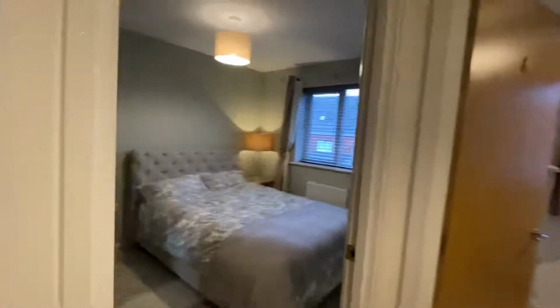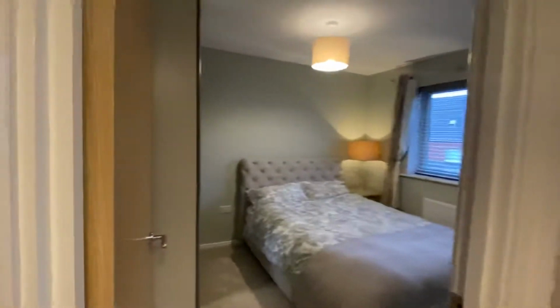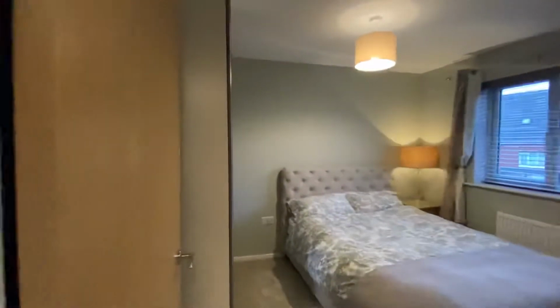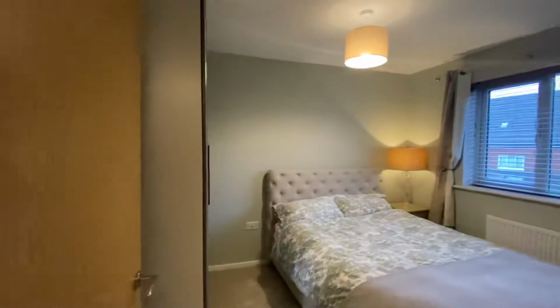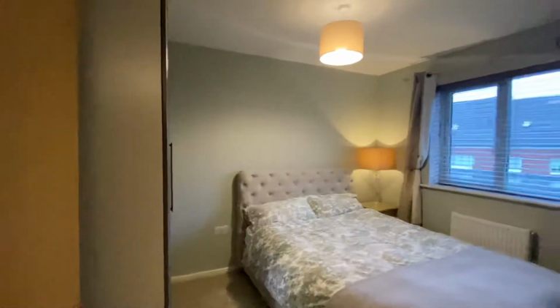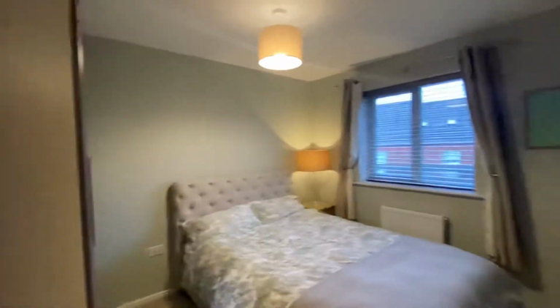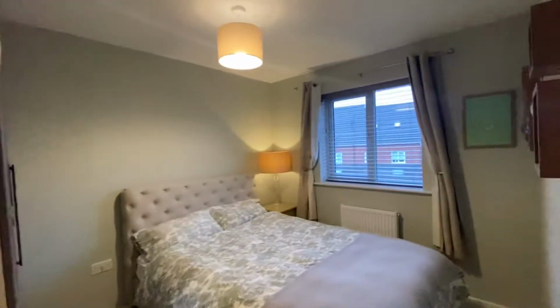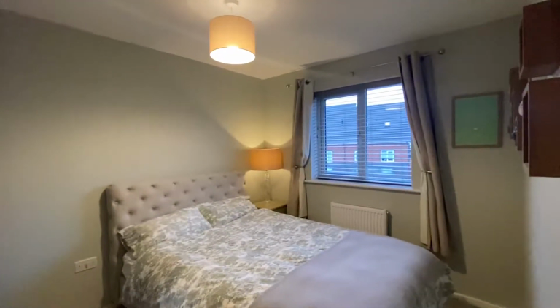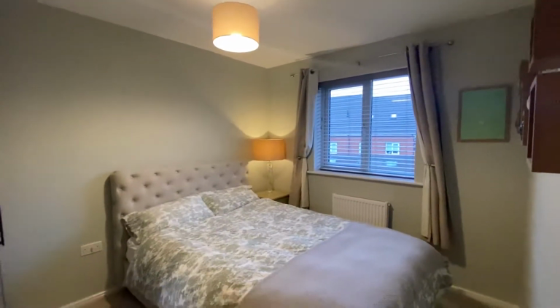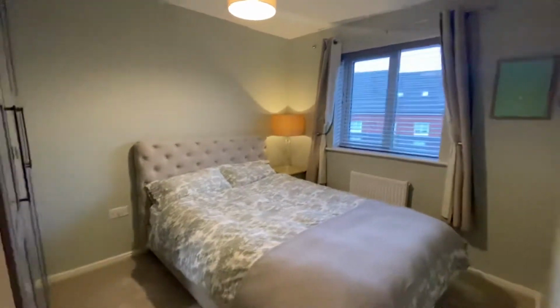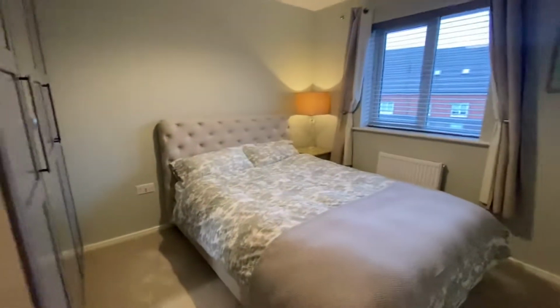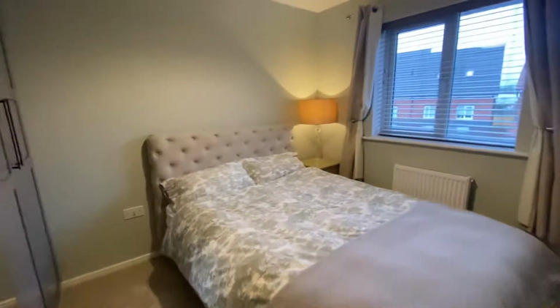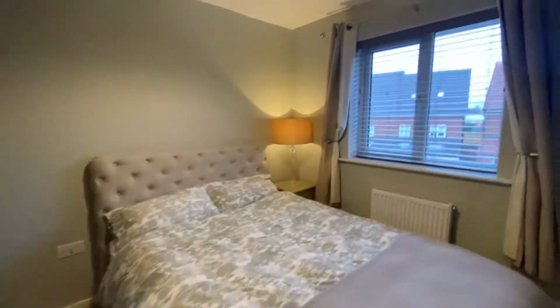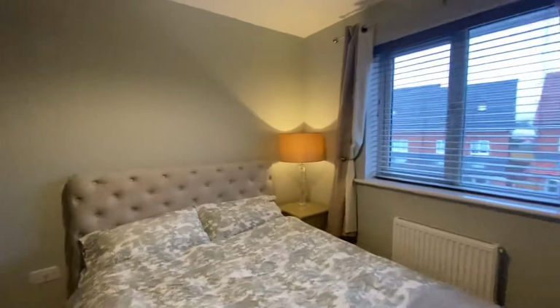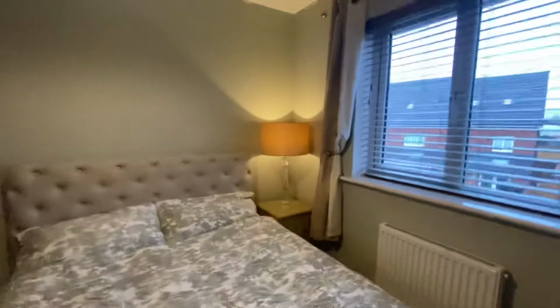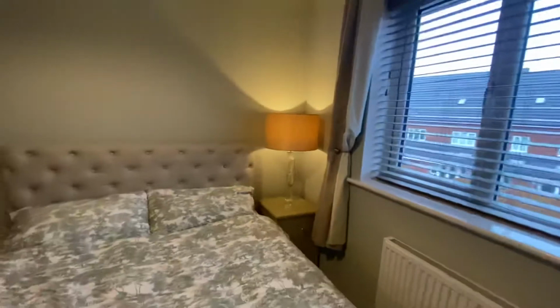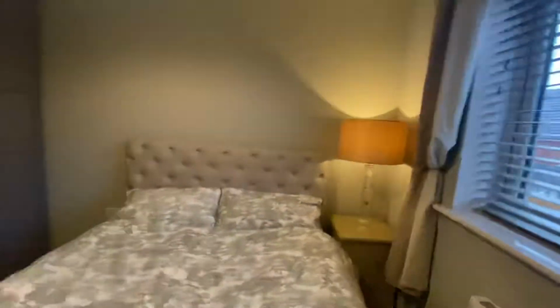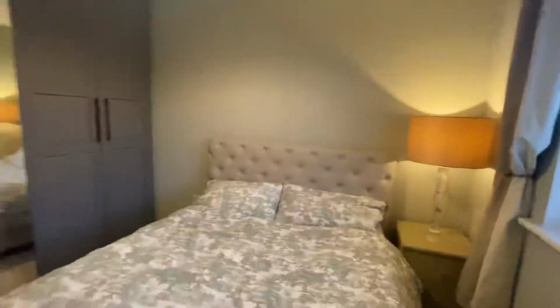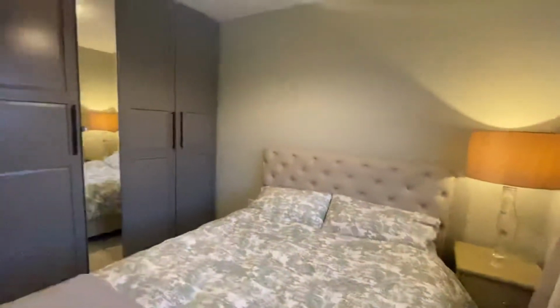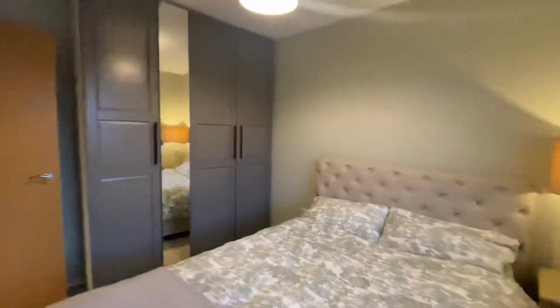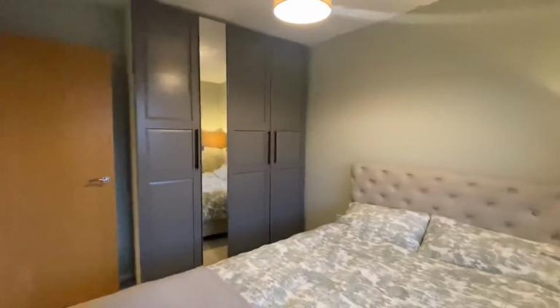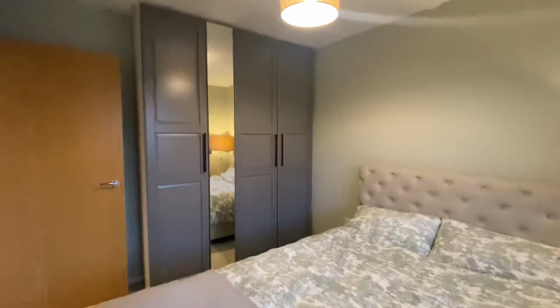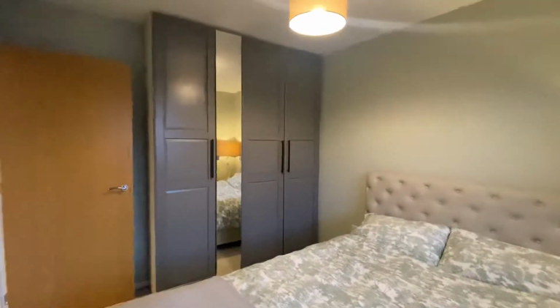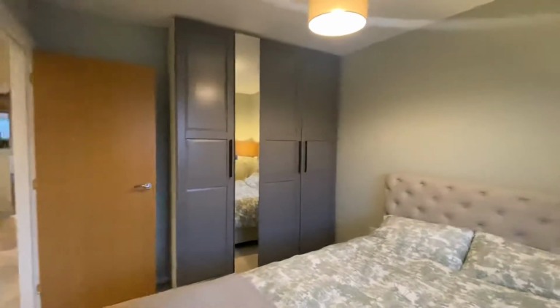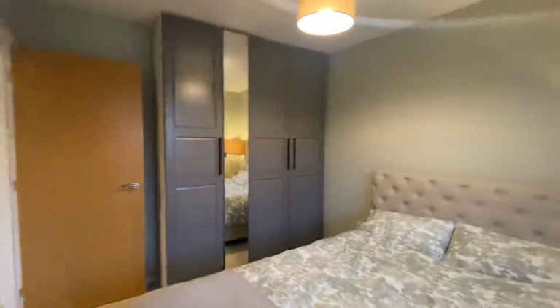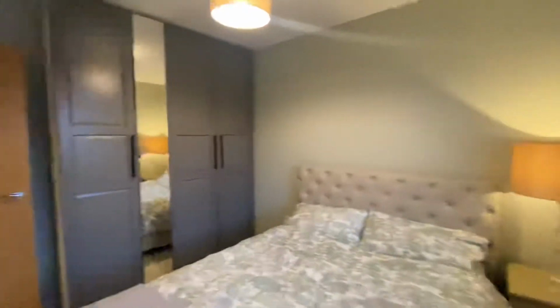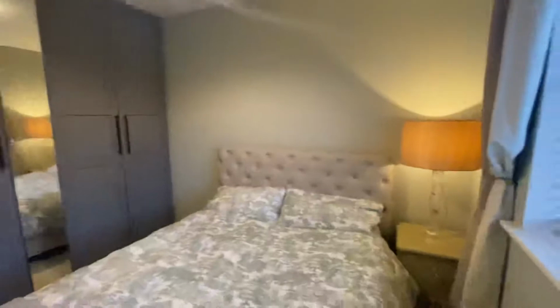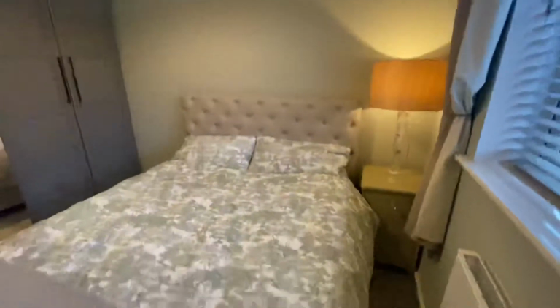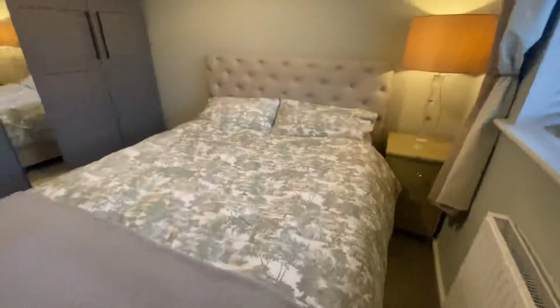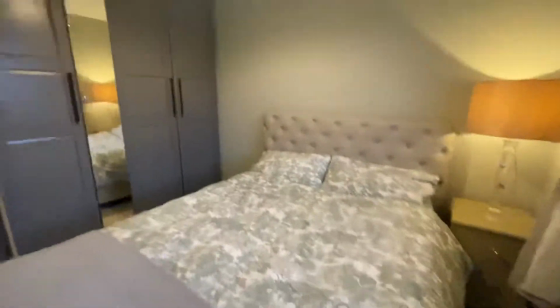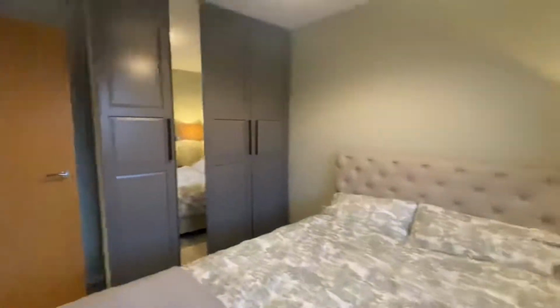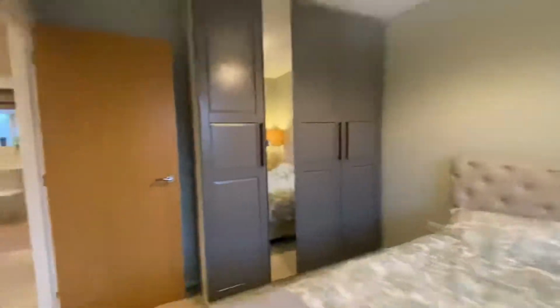And then bedroom two is located at the rear. They've got a double bed in here and freestanding wardrobes. As you can see, there's plenty of room in this bedroom.